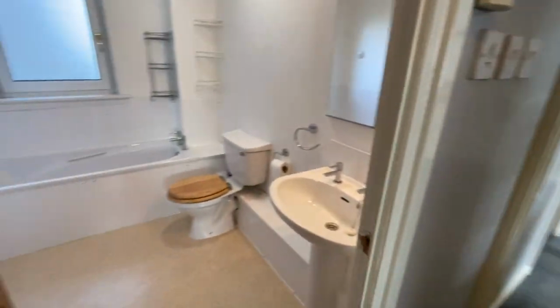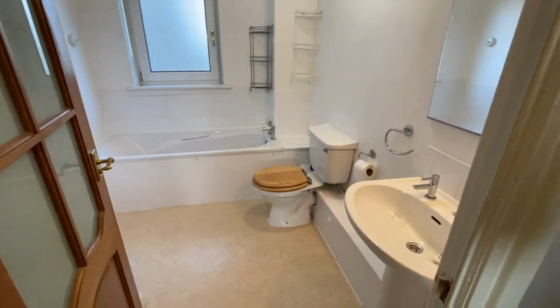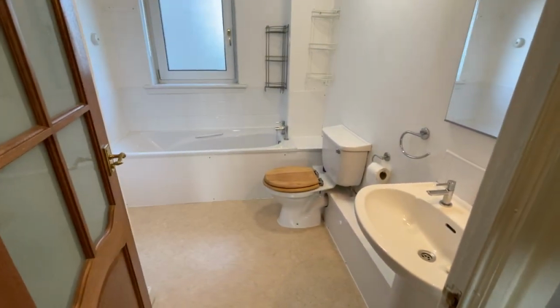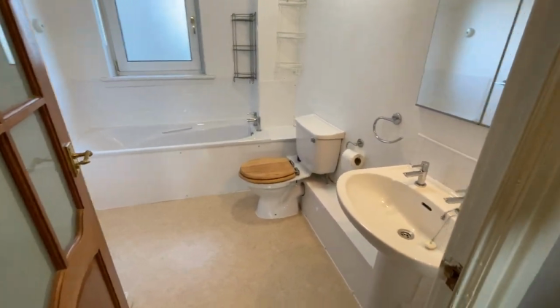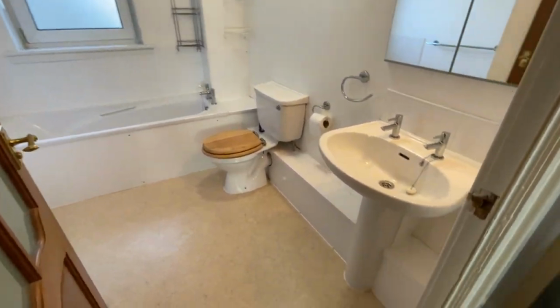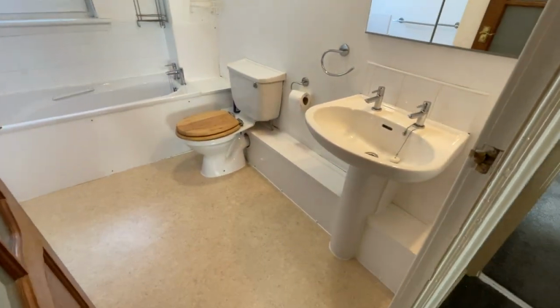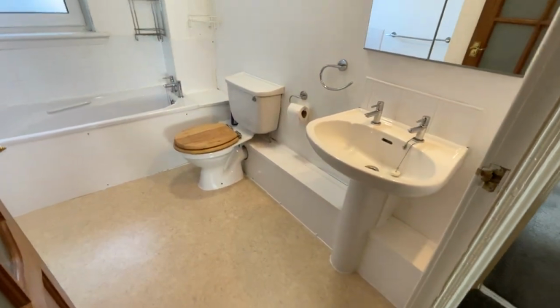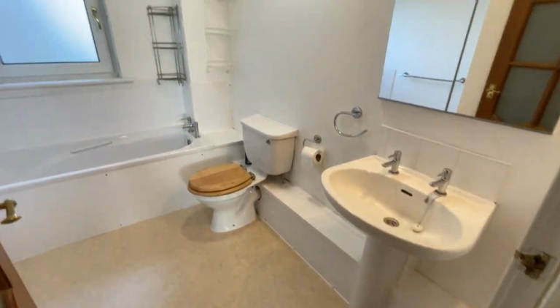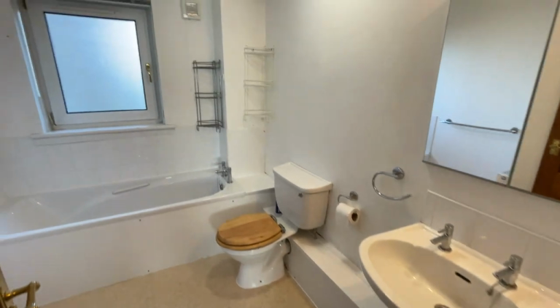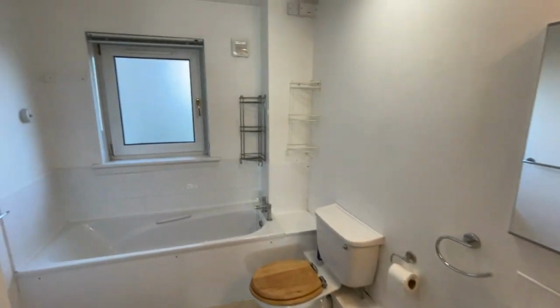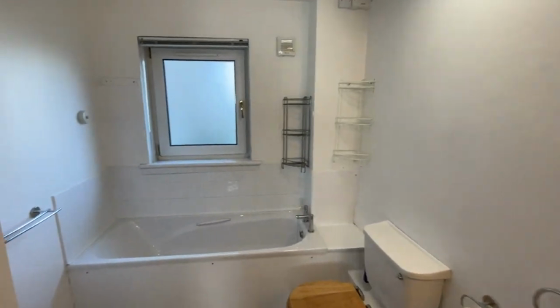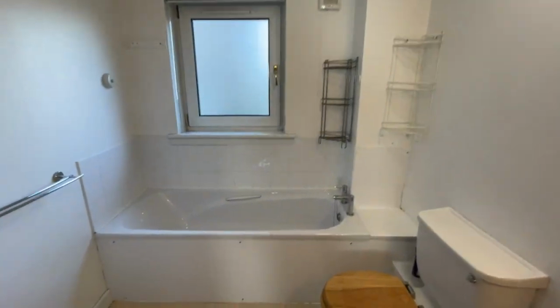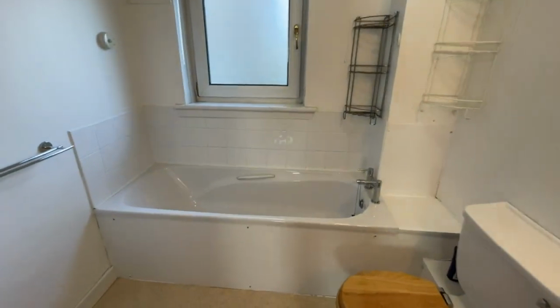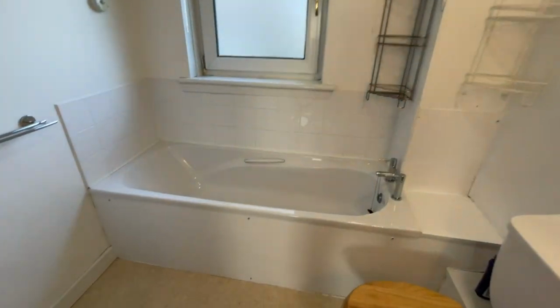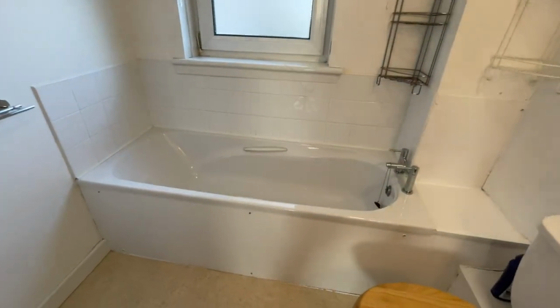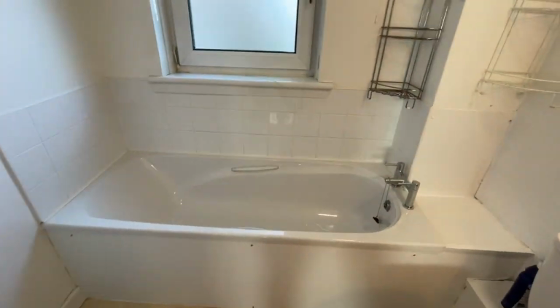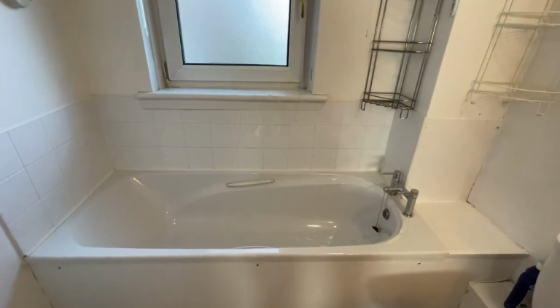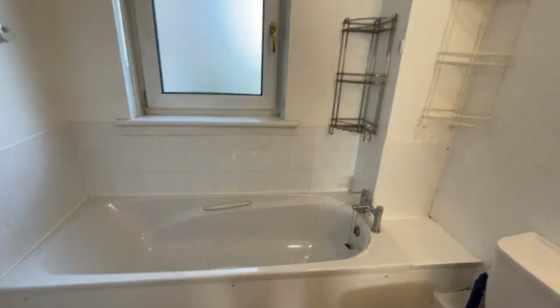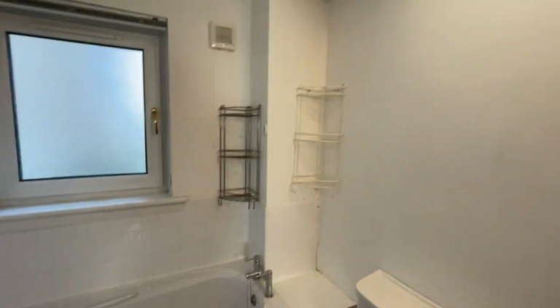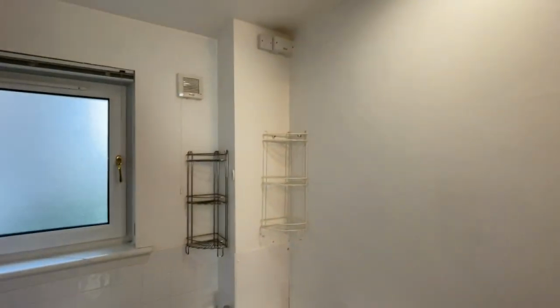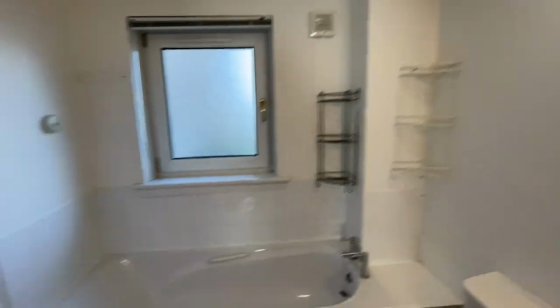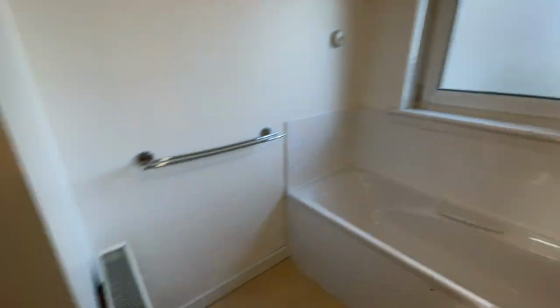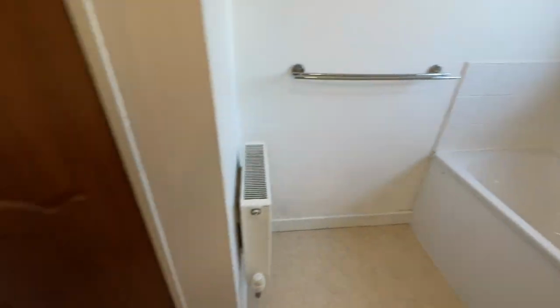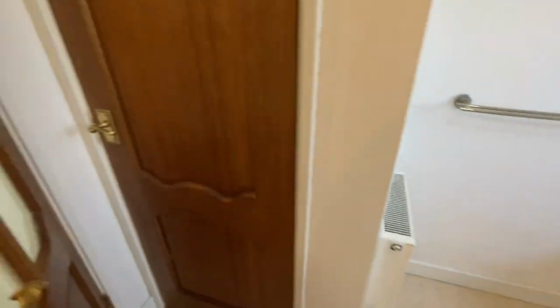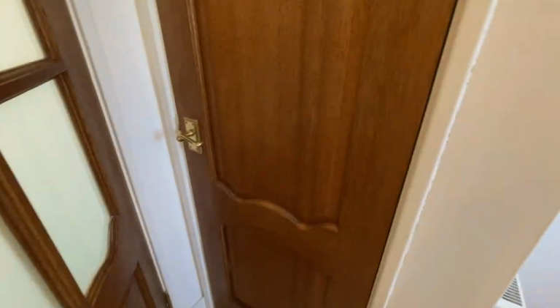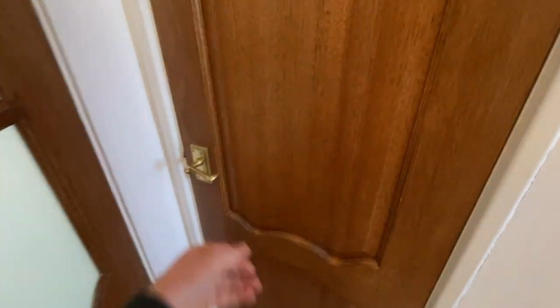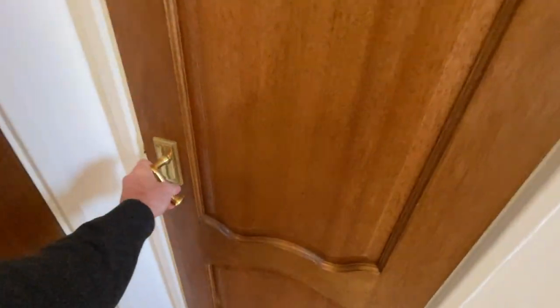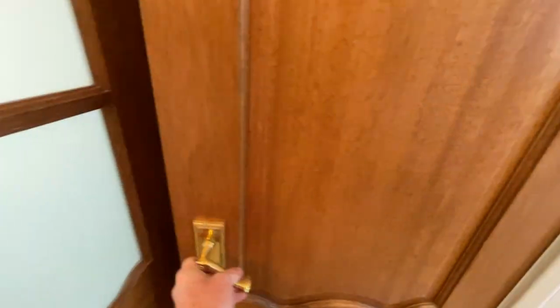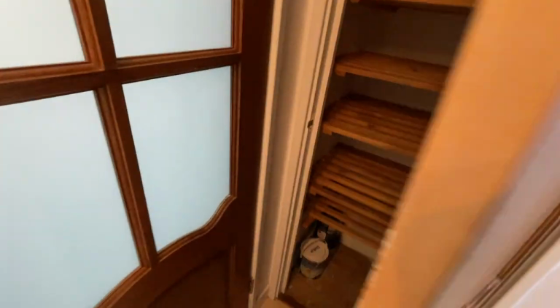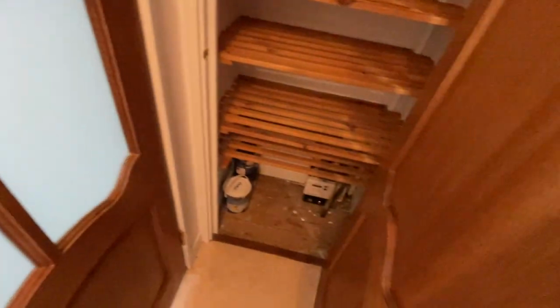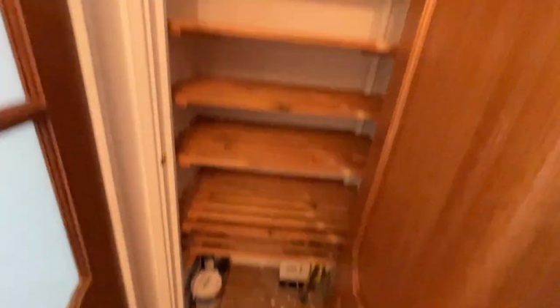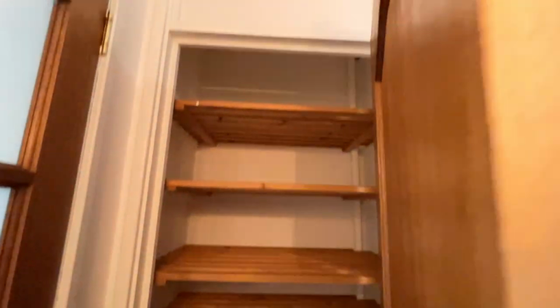To the left here you've got the bathroom — wash hand basin, toilet, and bath. There's no shower in this one. Inside the bathroom you've also got a storage cupboard.